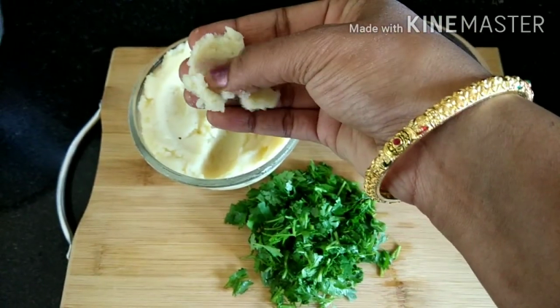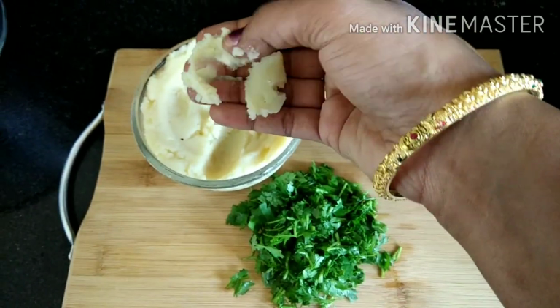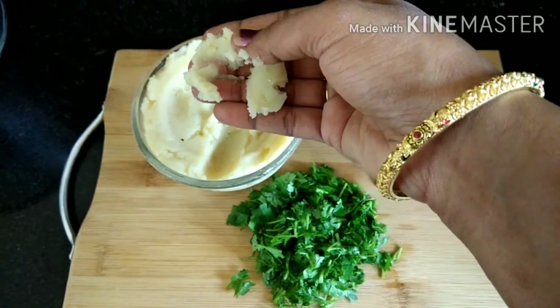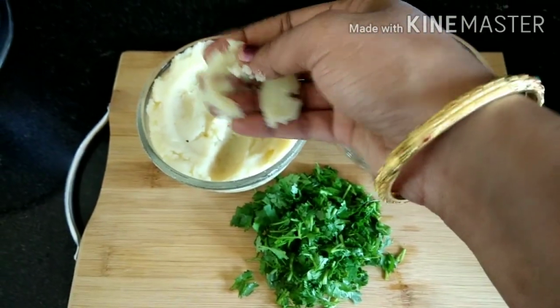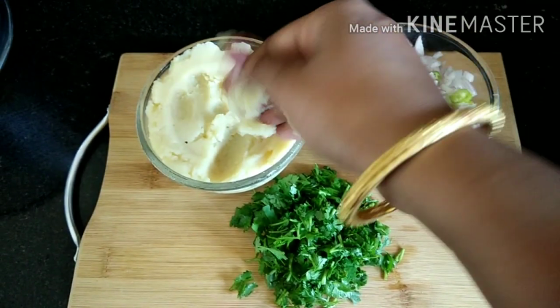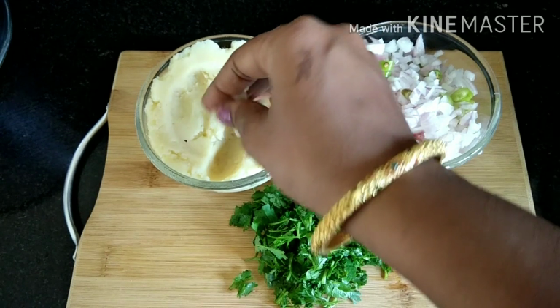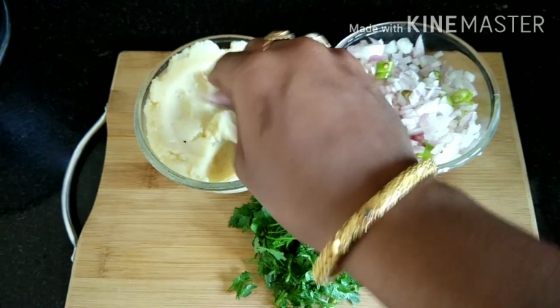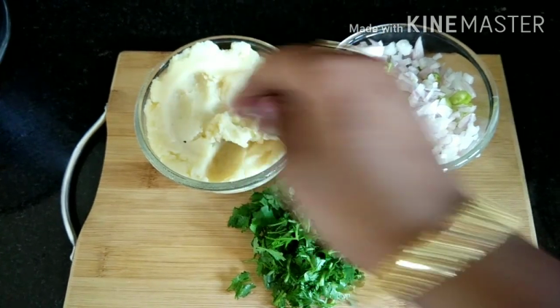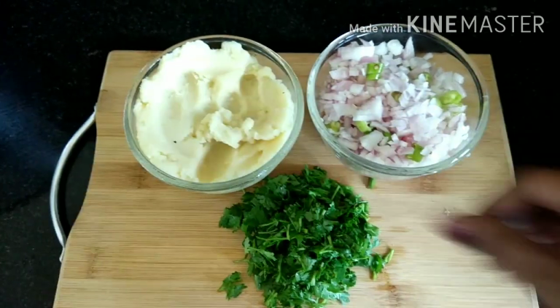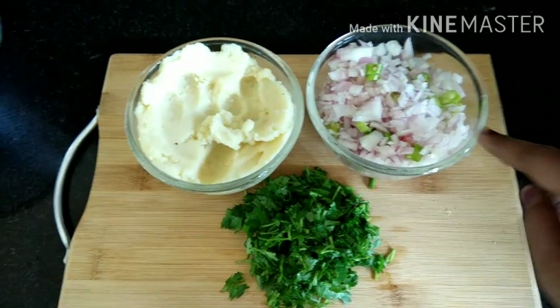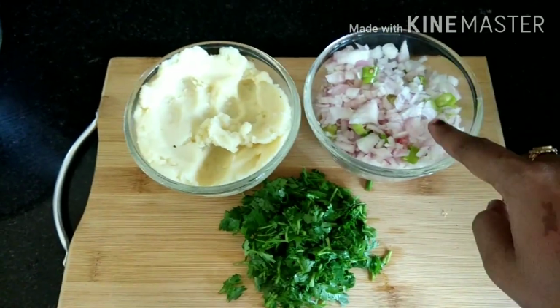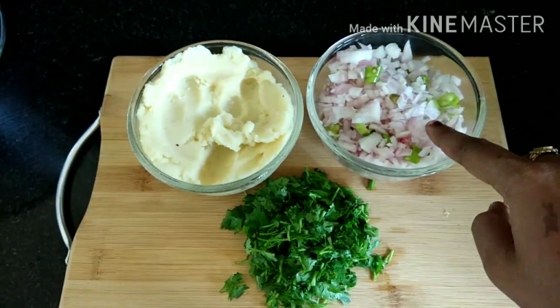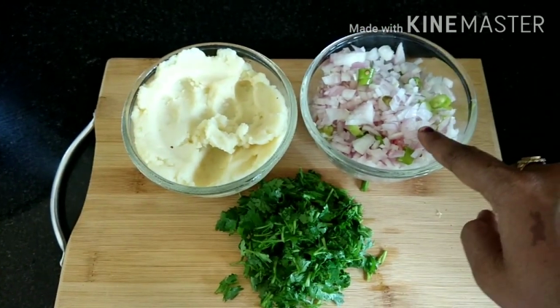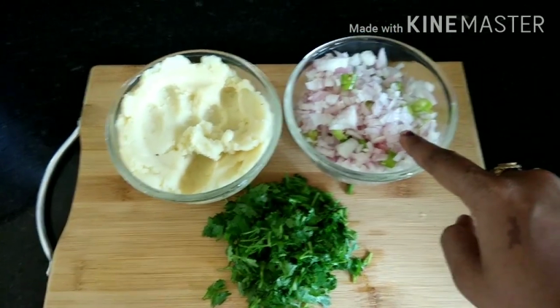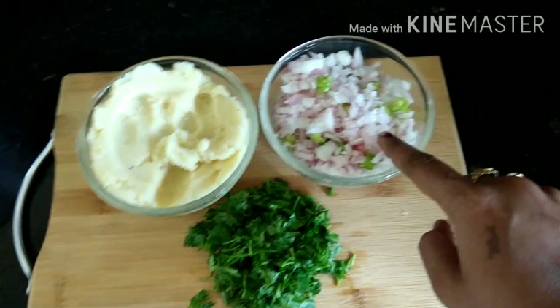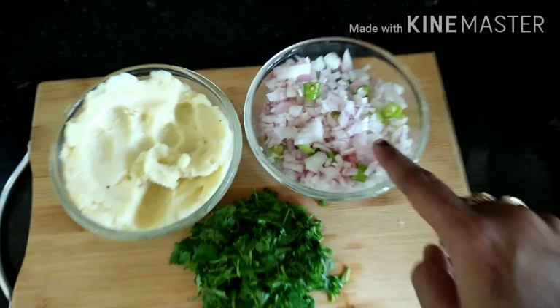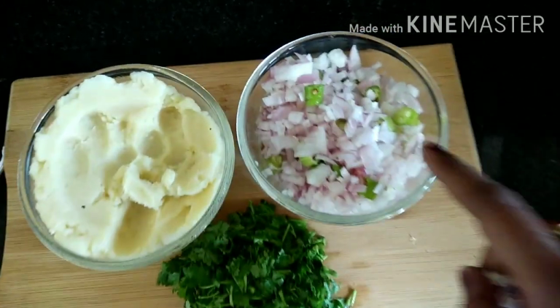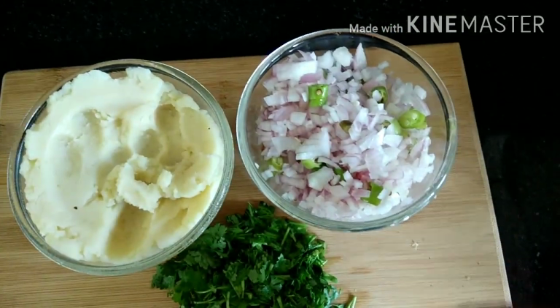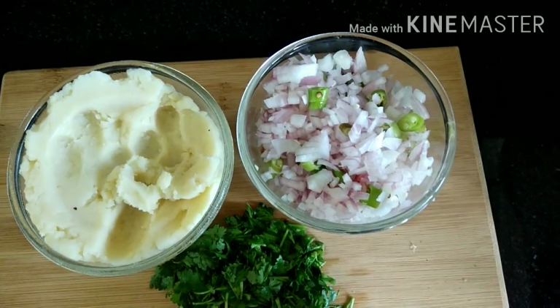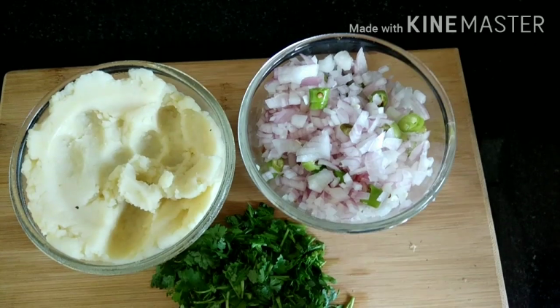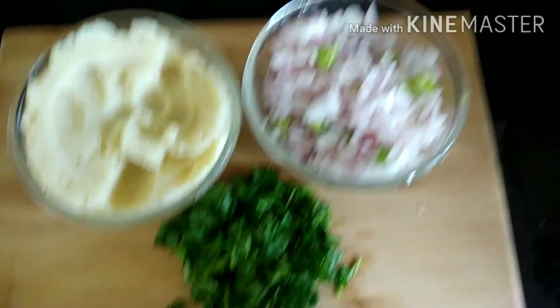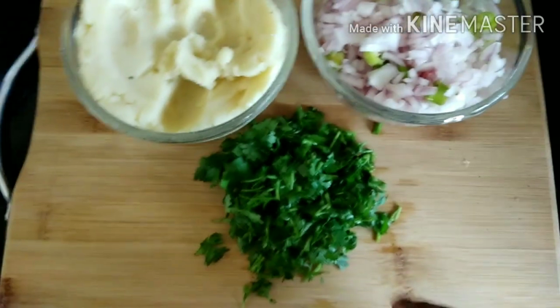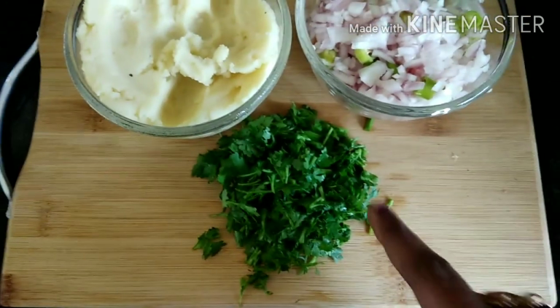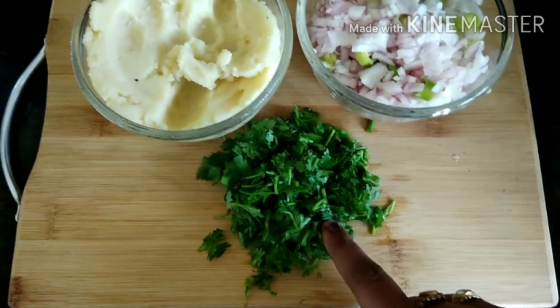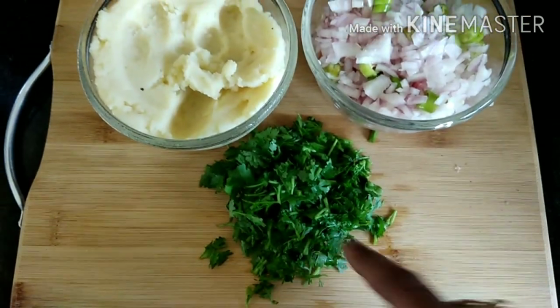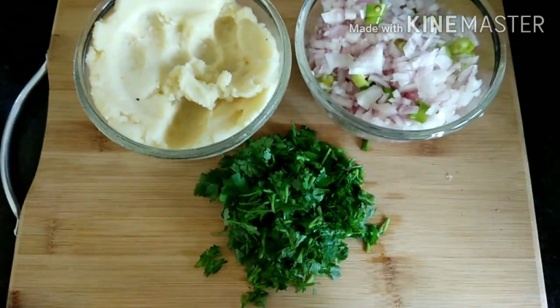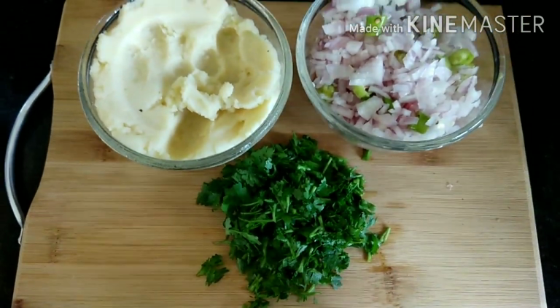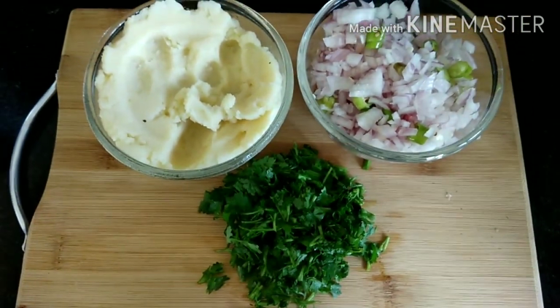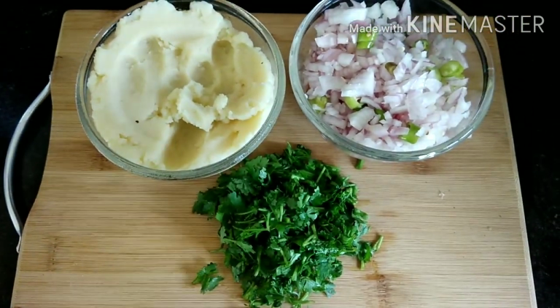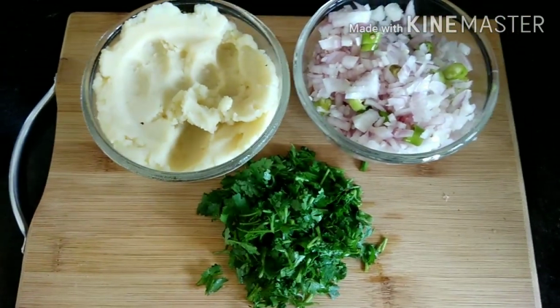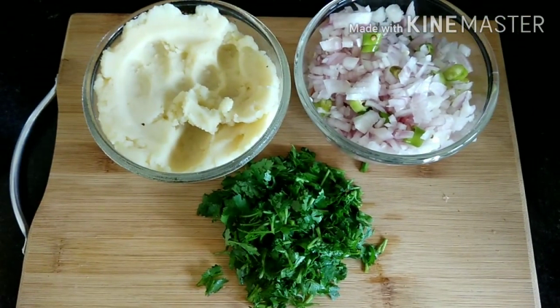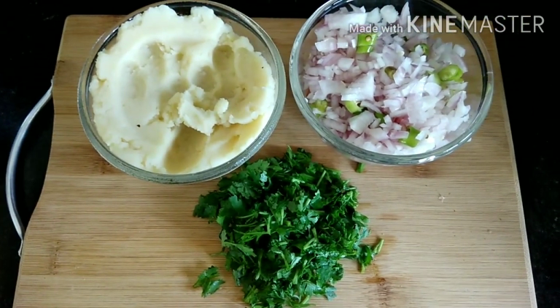We are going to take a bowl and put the ingredients in it. Then we will smash the potatoes and mix them in. Then we will cut the onions.